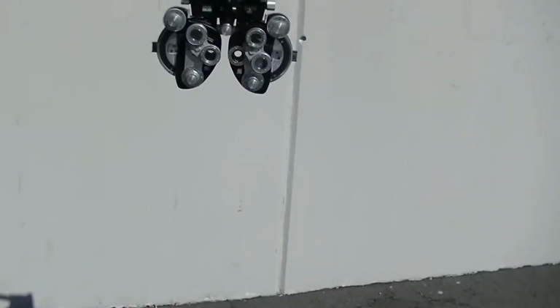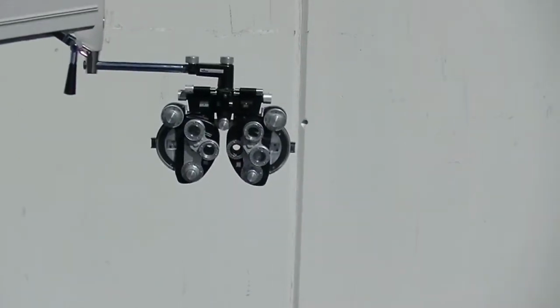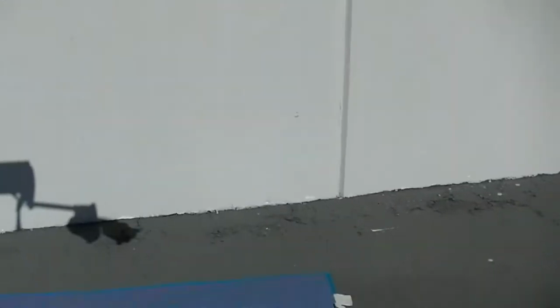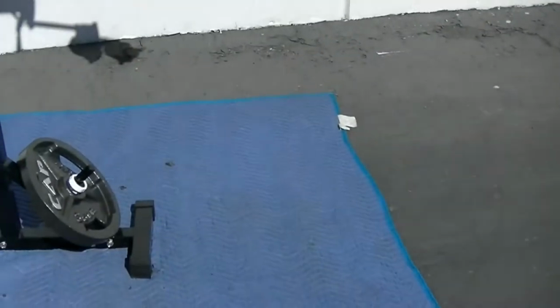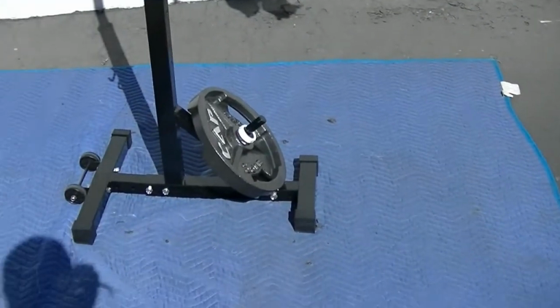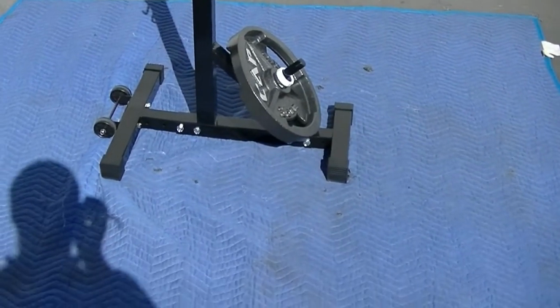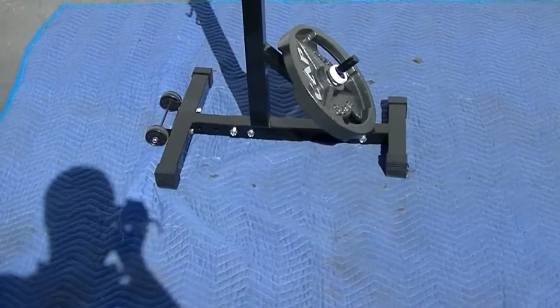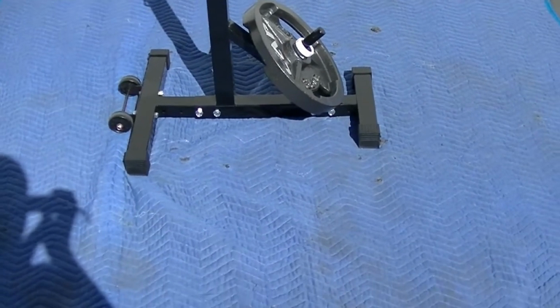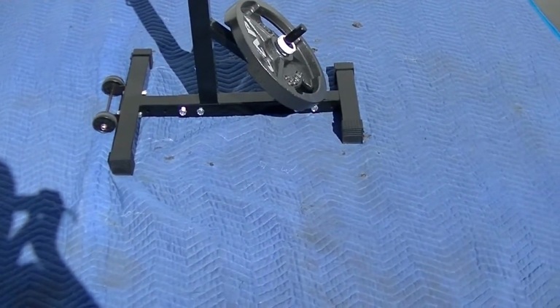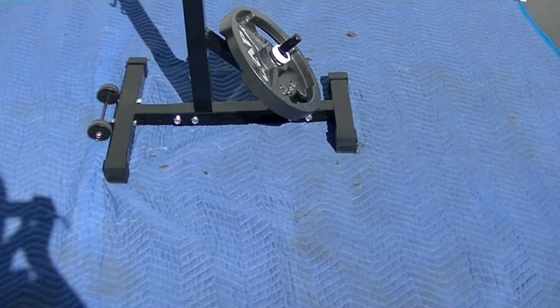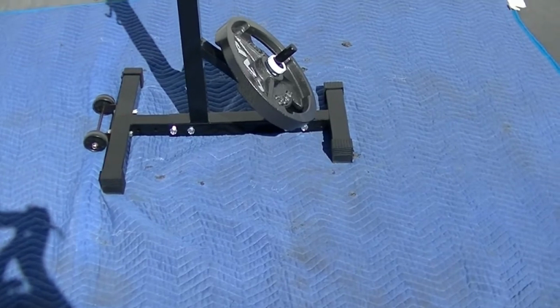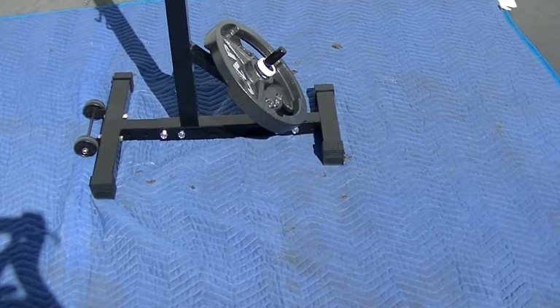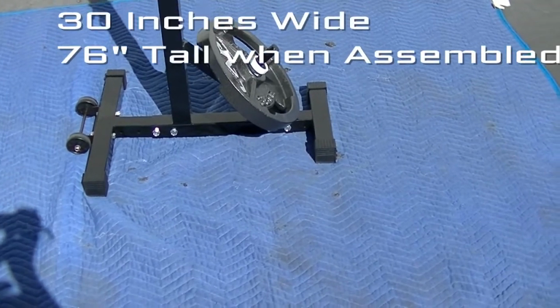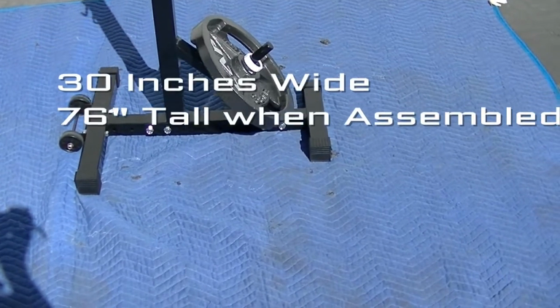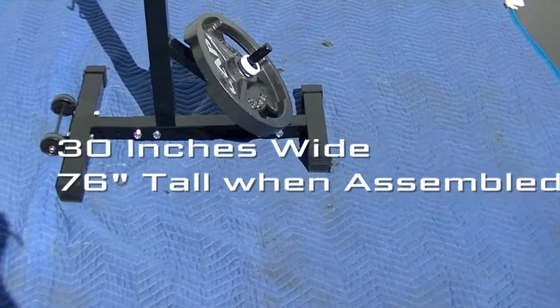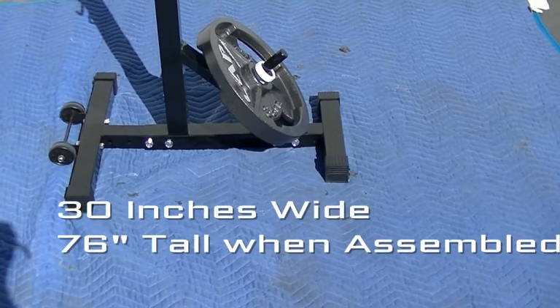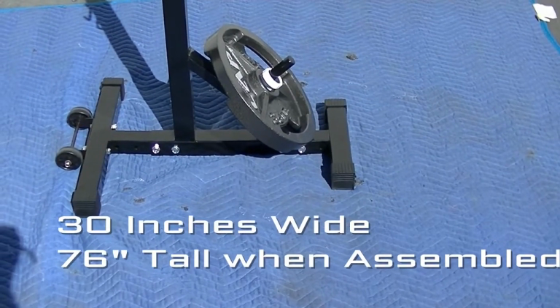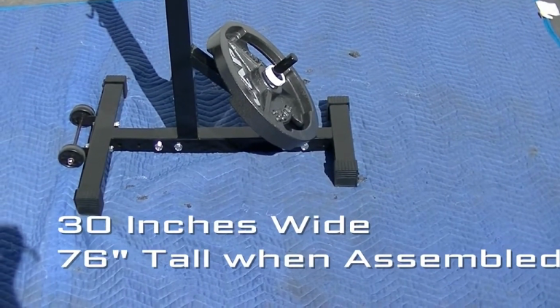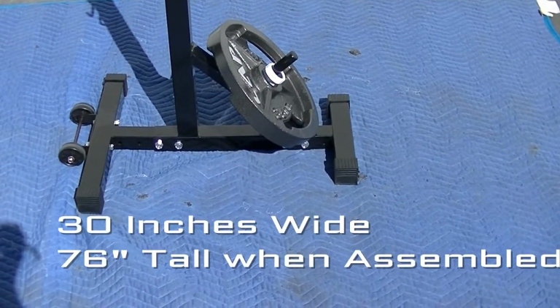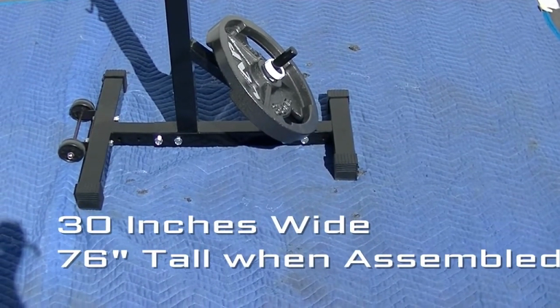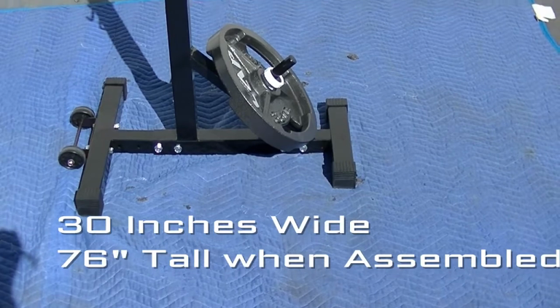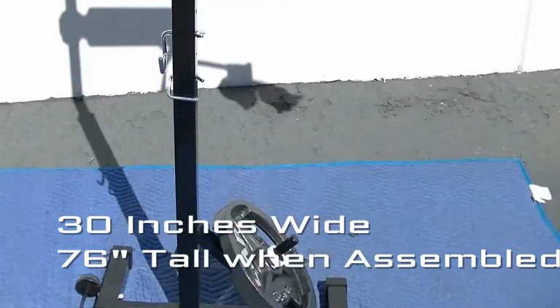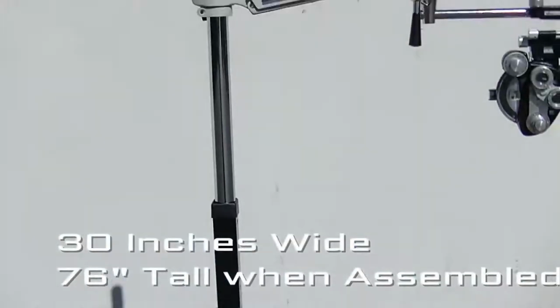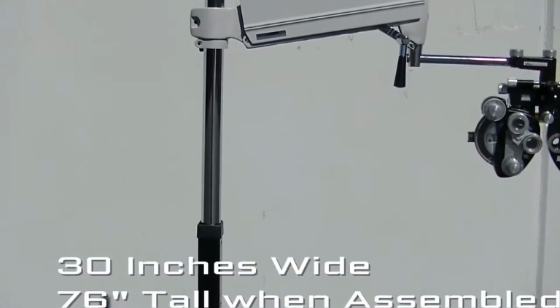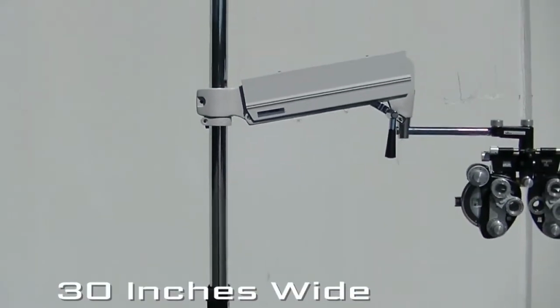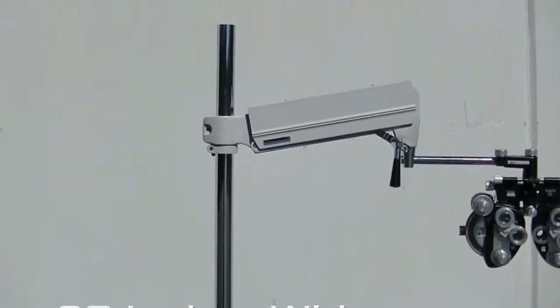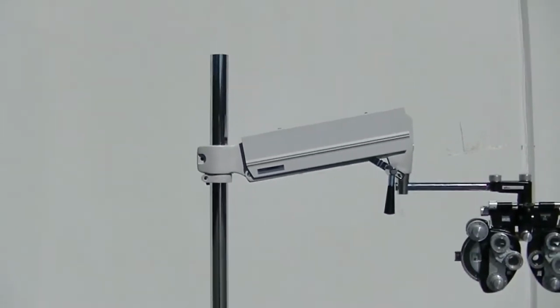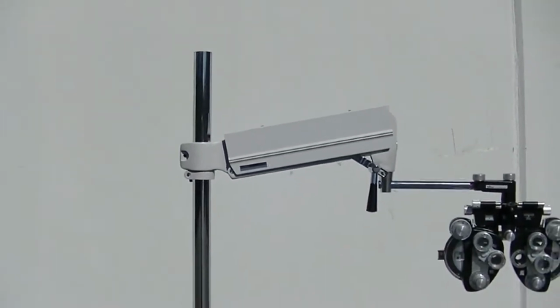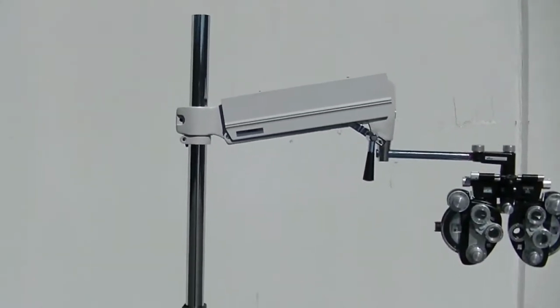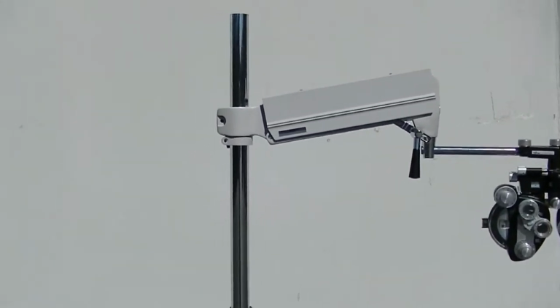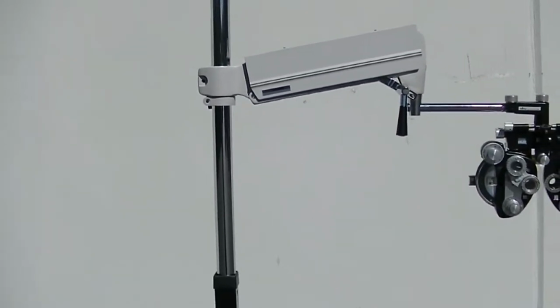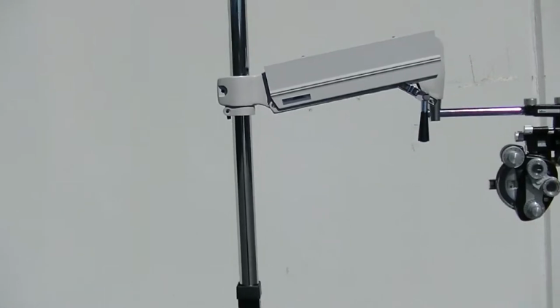The dimensions: it's 30 inches from the edge of the wheel to the edge of the support — 30 inches wide. And it's 6 feet 4 inches tall when fully assembled.